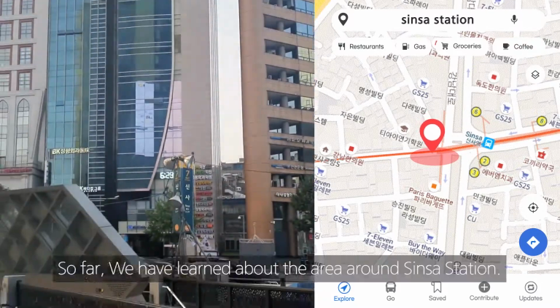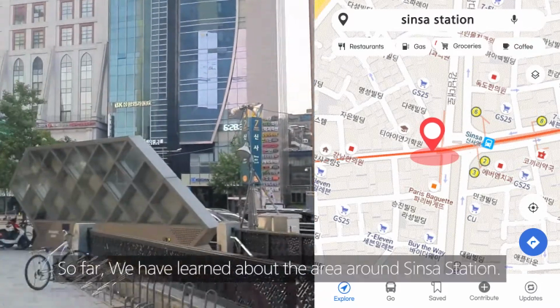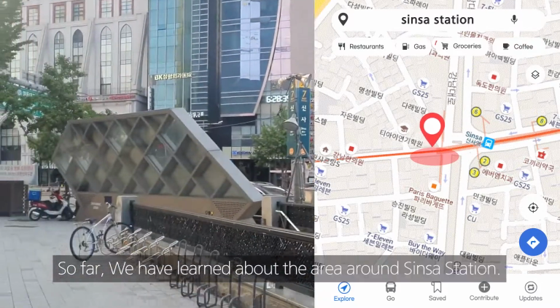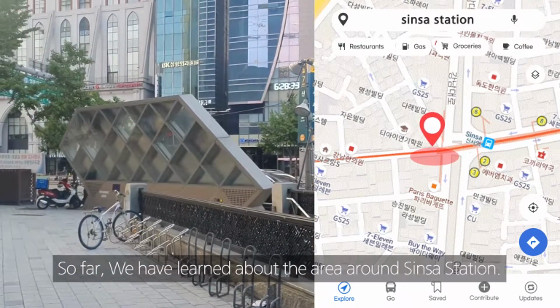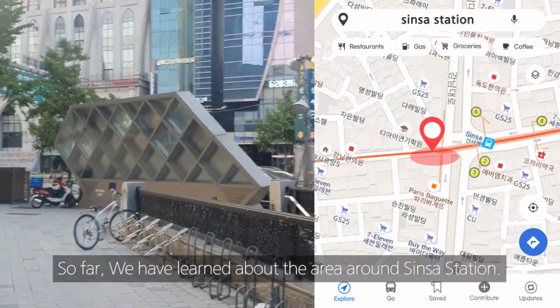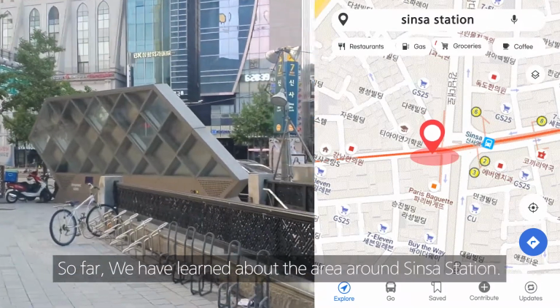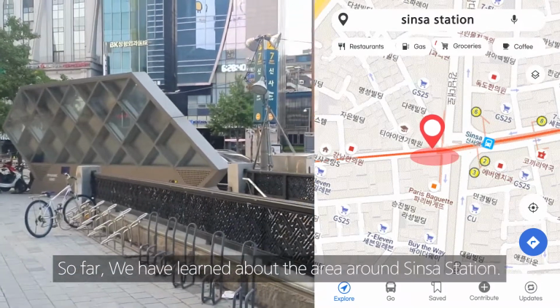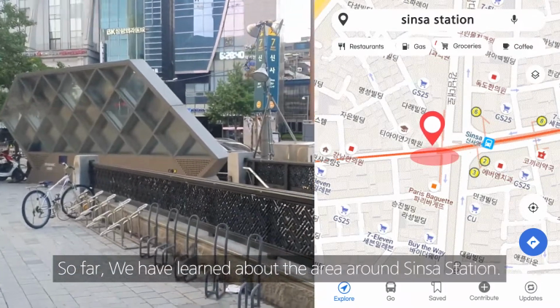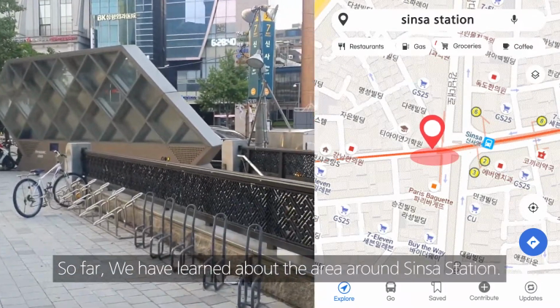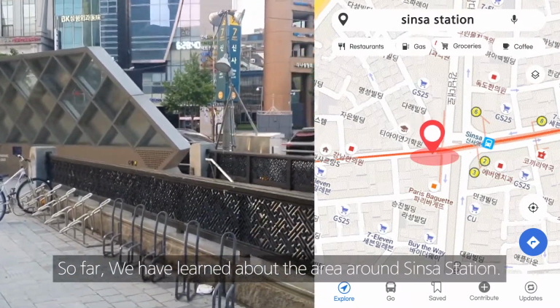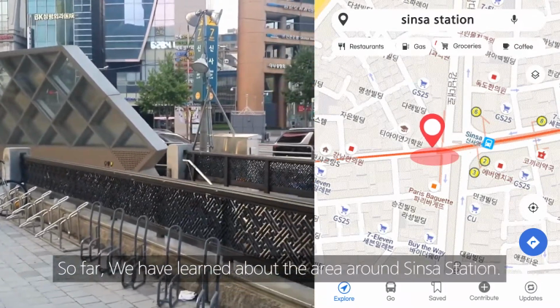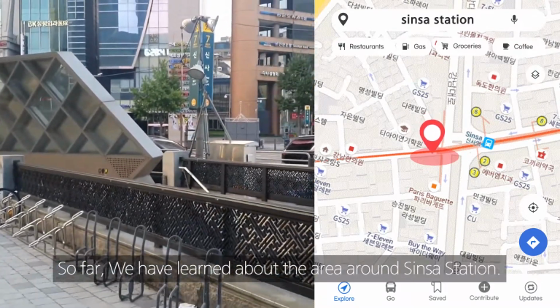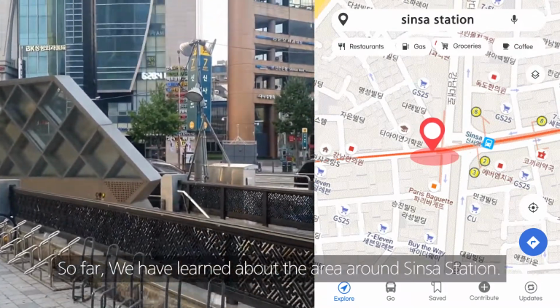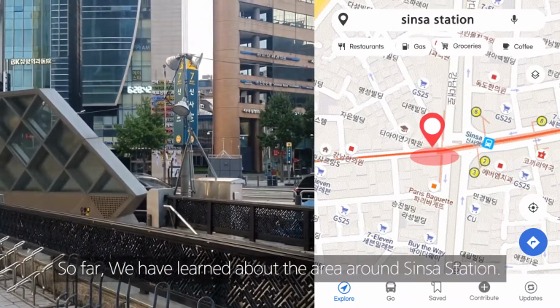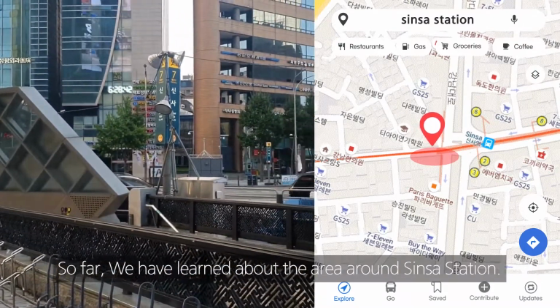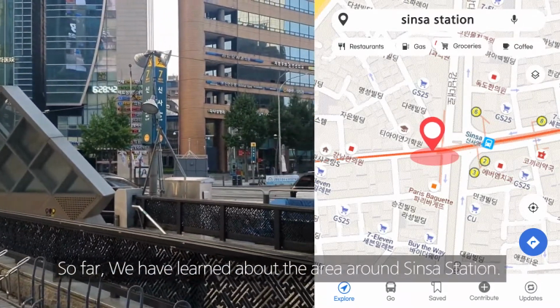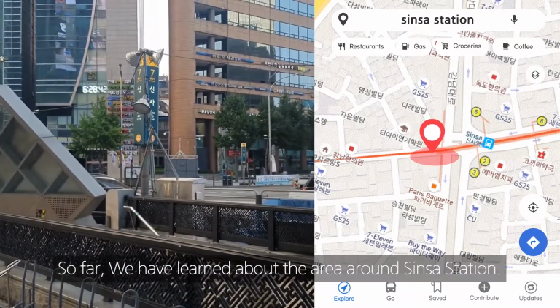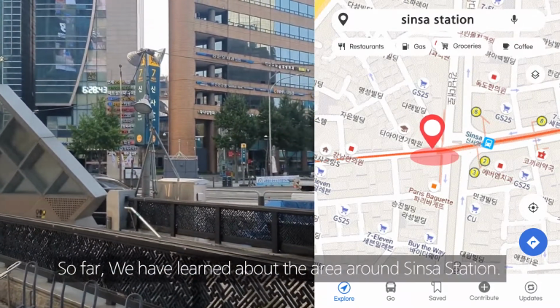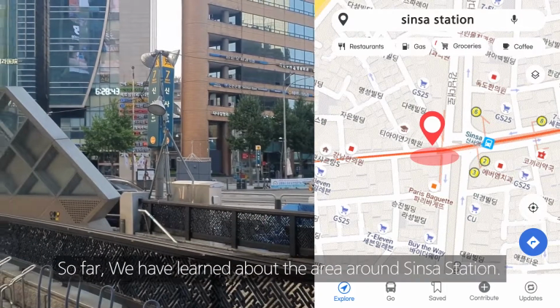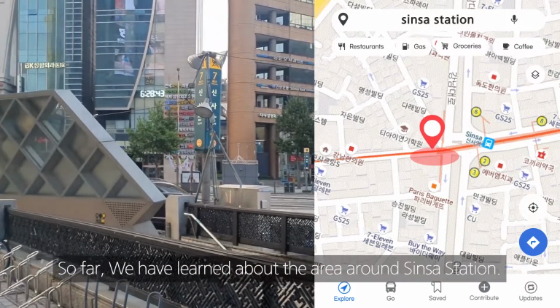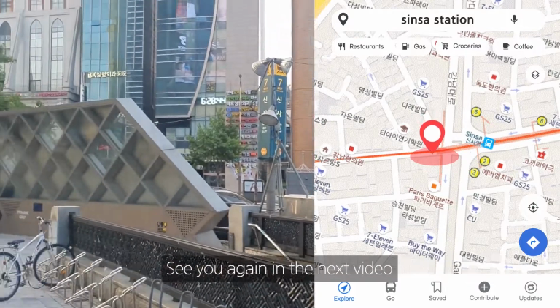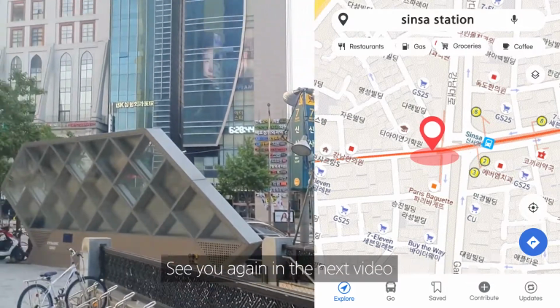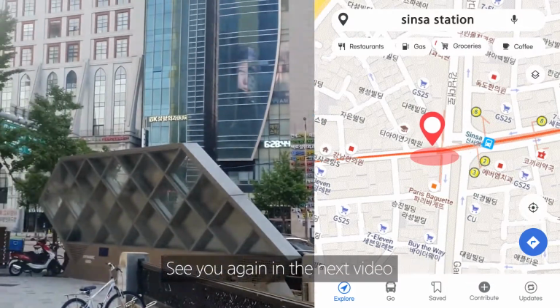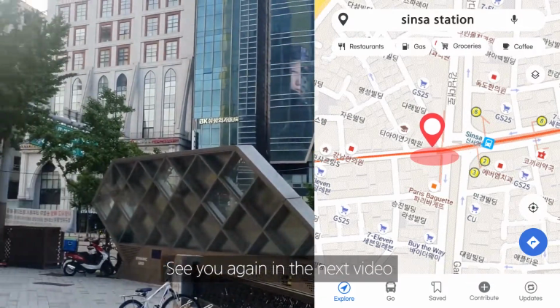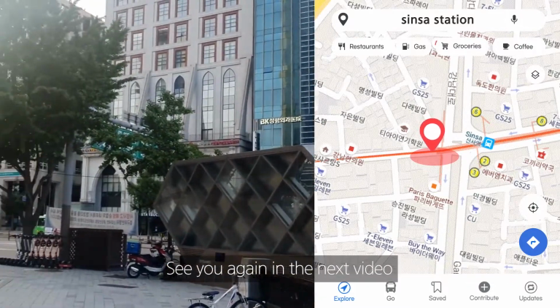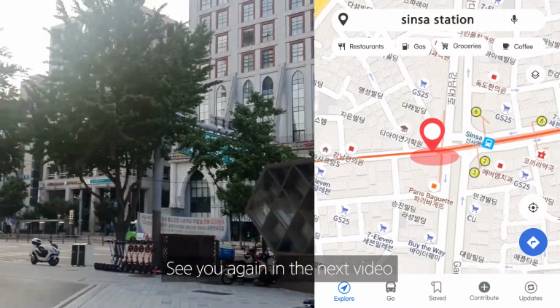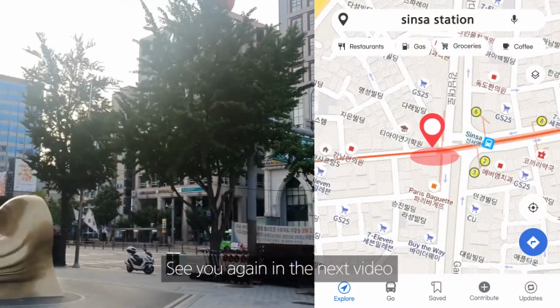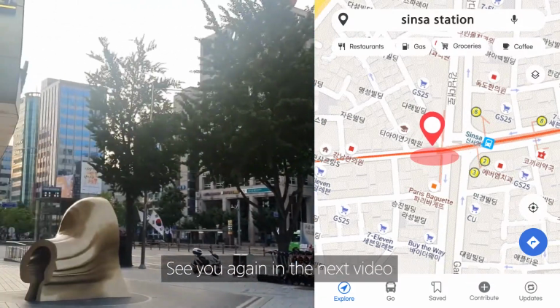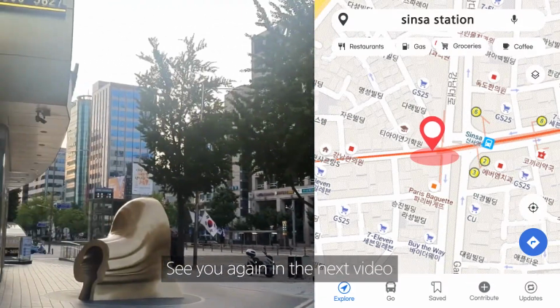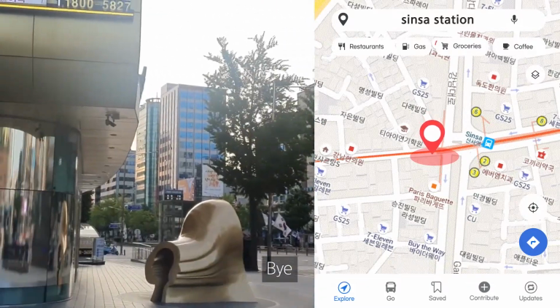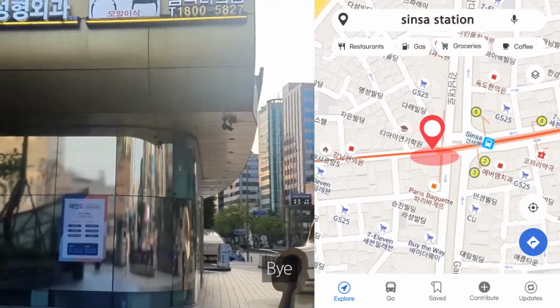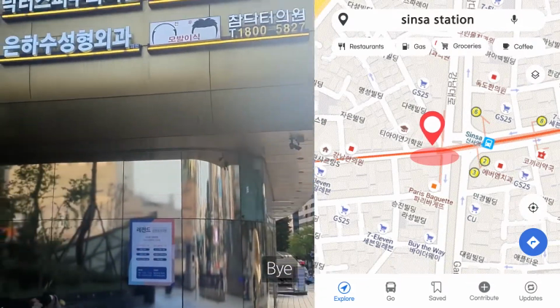So far, we have learned about the area around Shinsa Station. See you again in the next video. Bye!